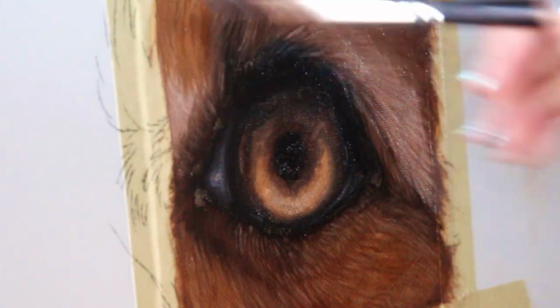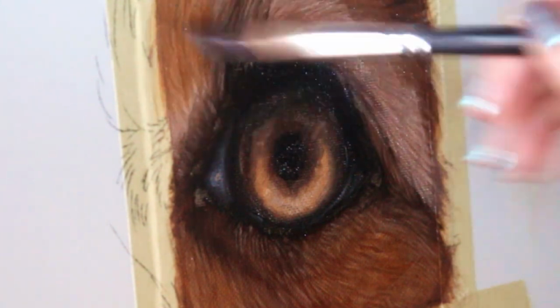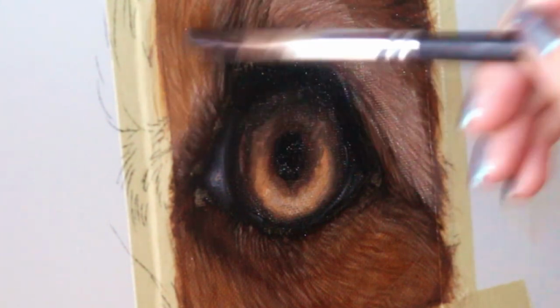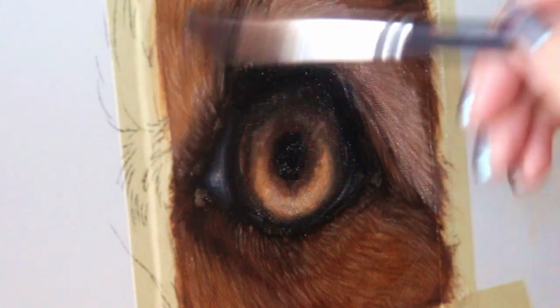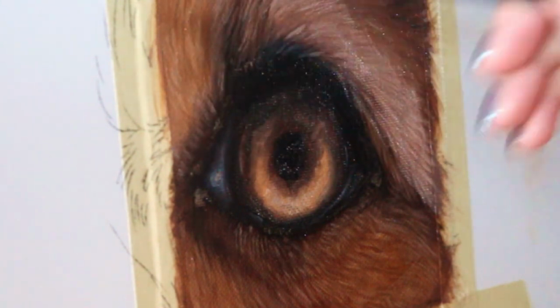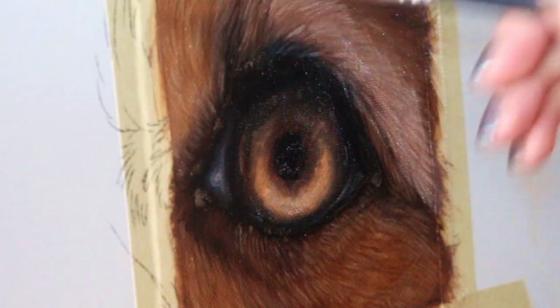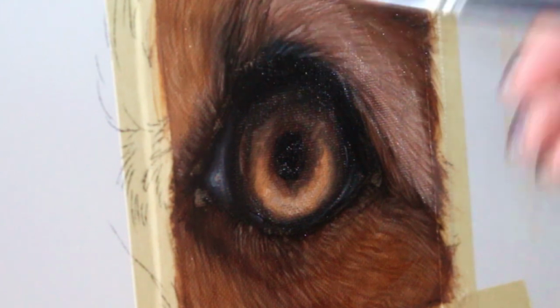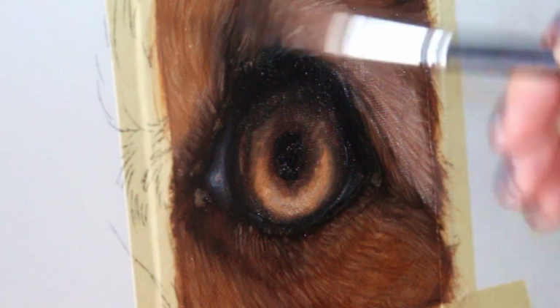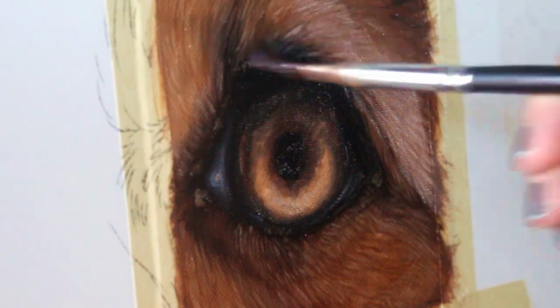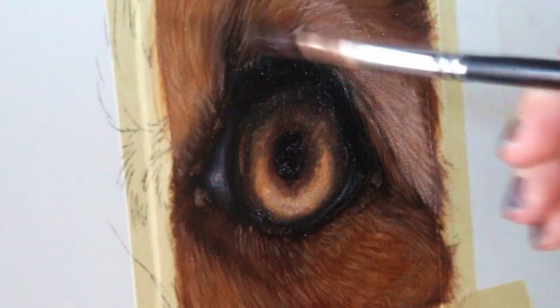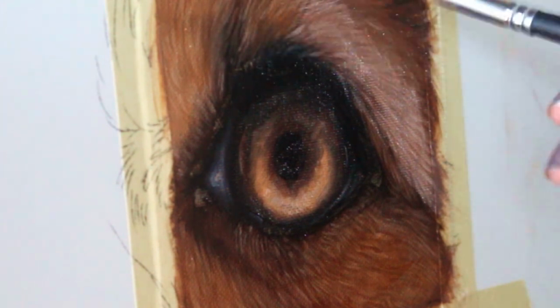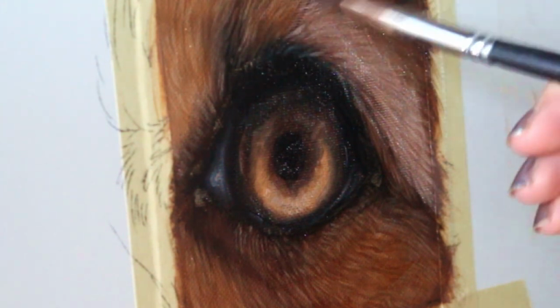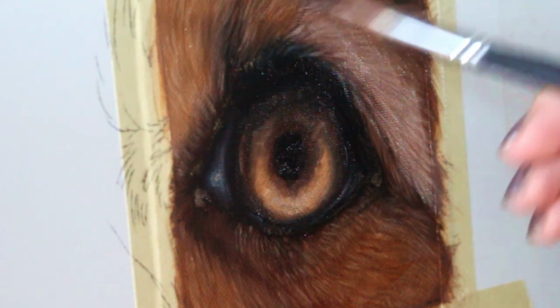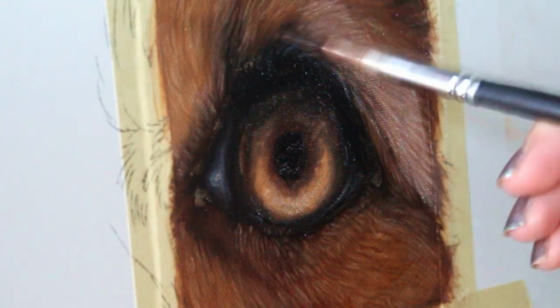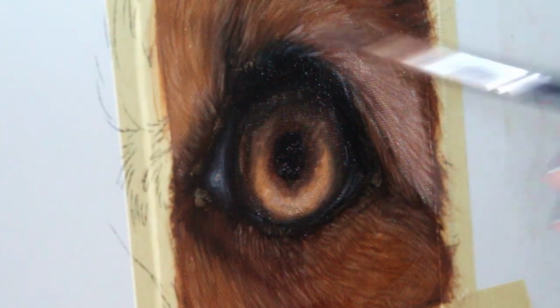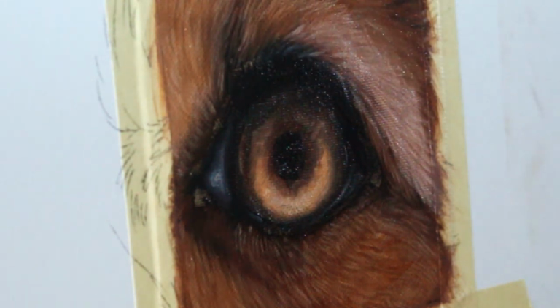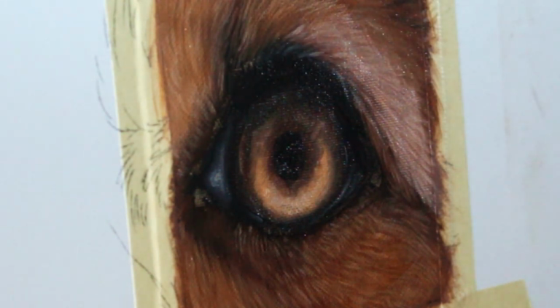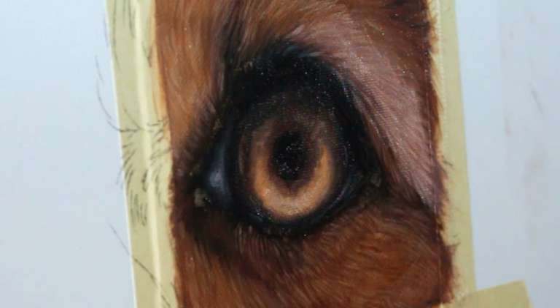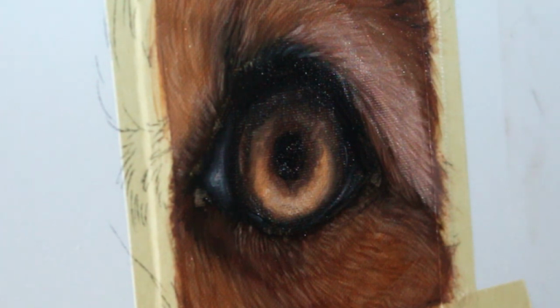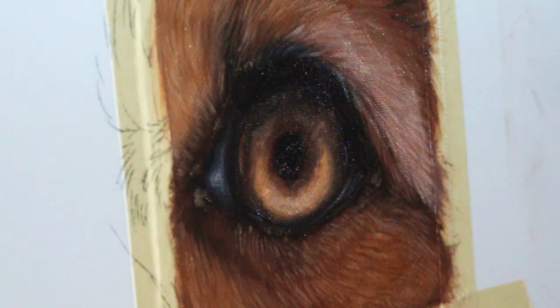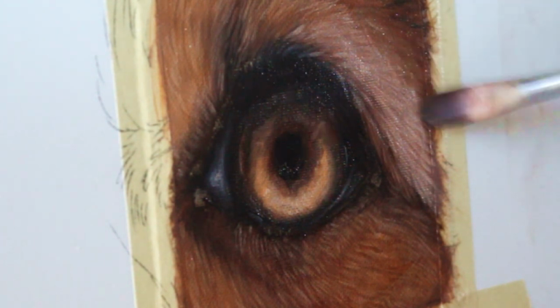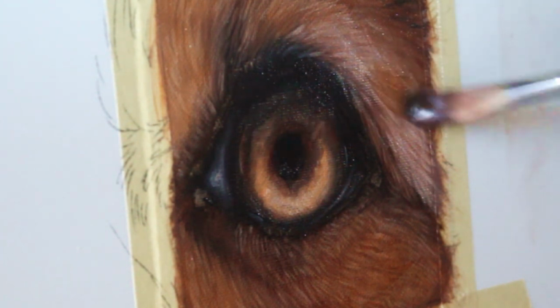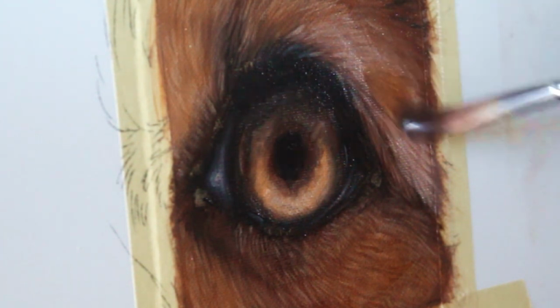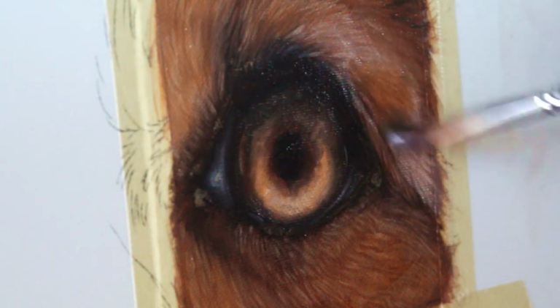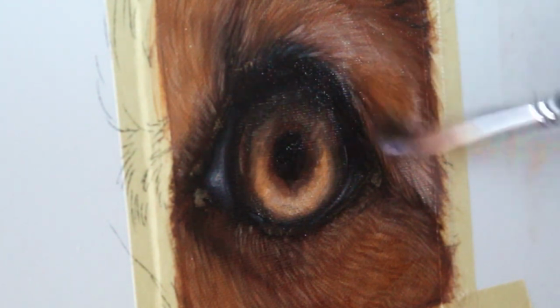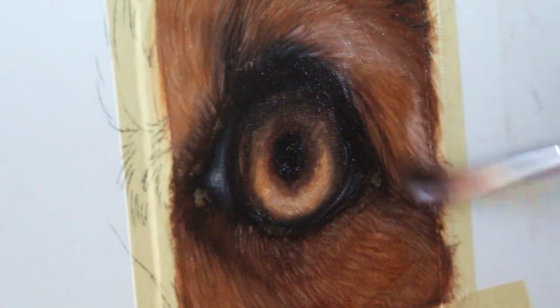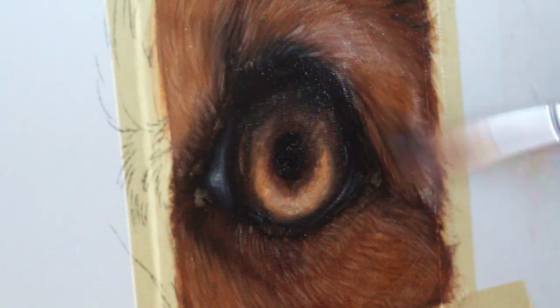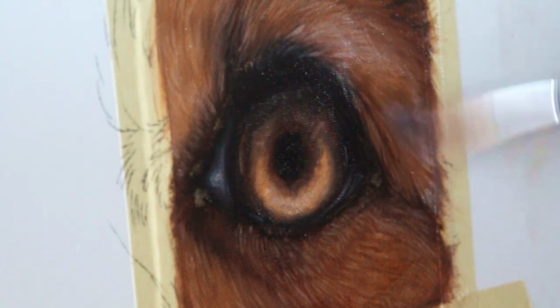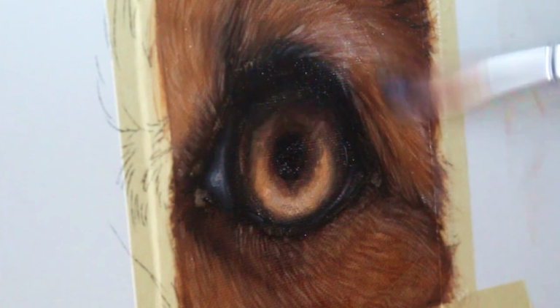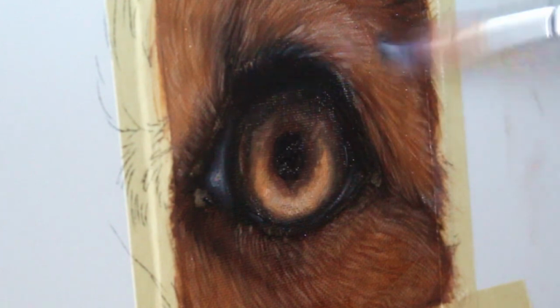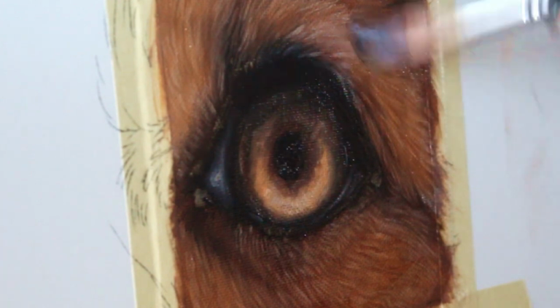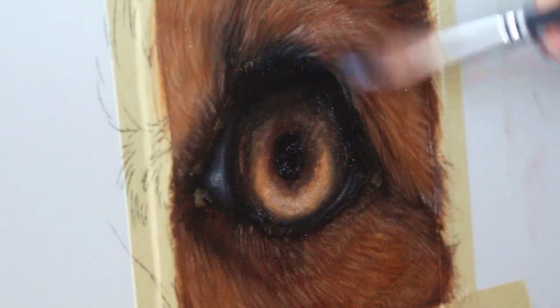Now is the fun part — we're going to do some glazing. You want to make sure that your painting underneath is completely dry first, and then I'm applying a rusty colored glaze to really bring up that saturation in the fur.